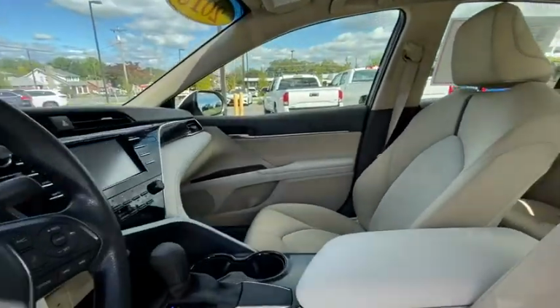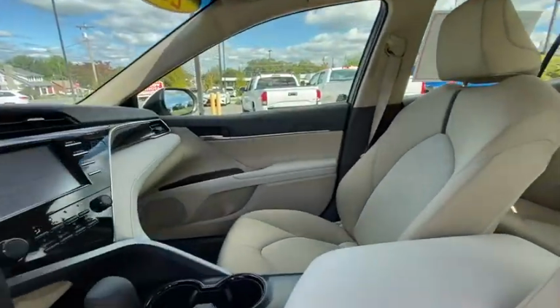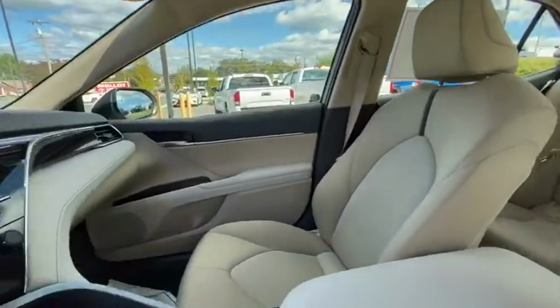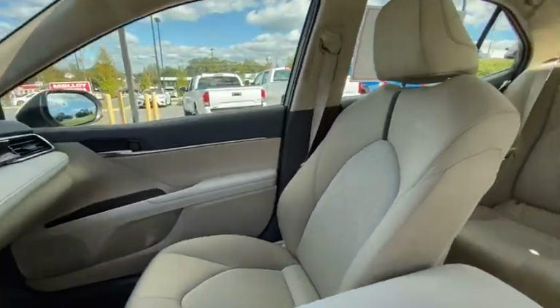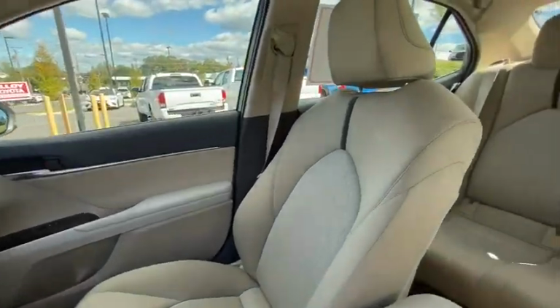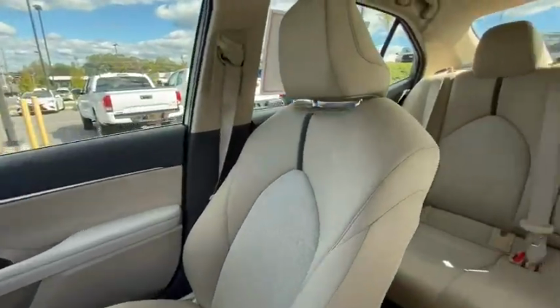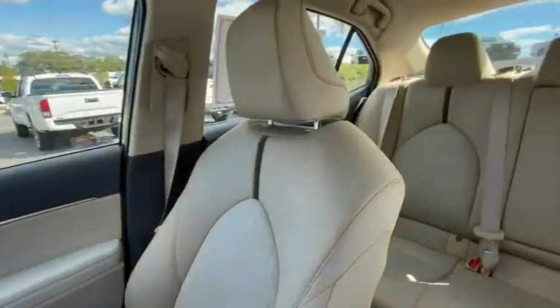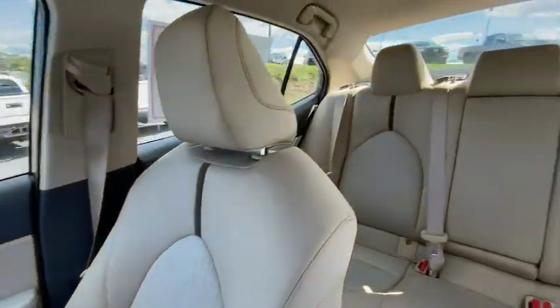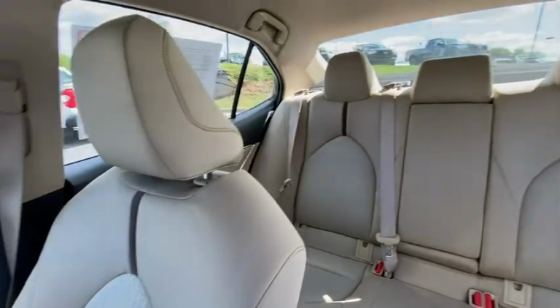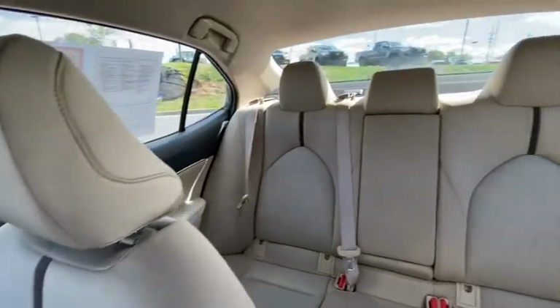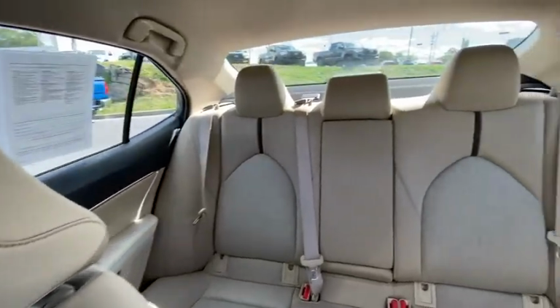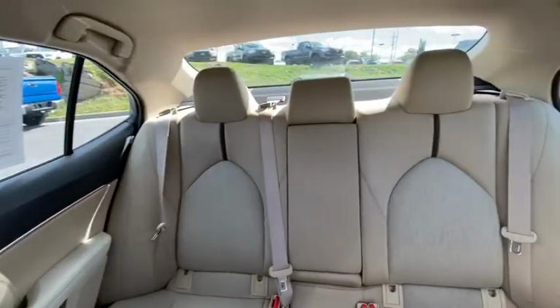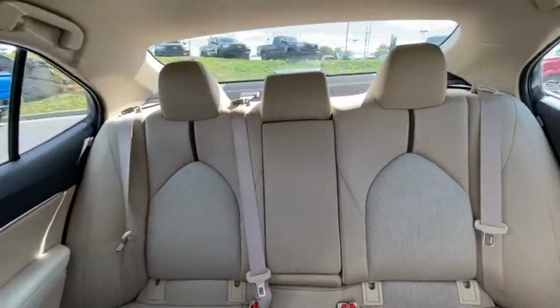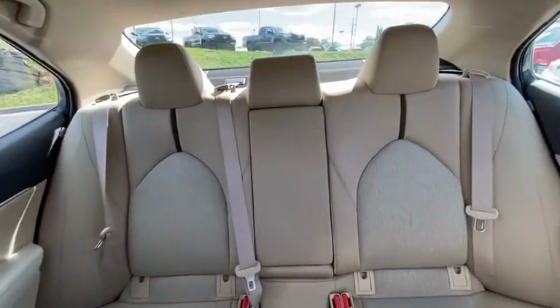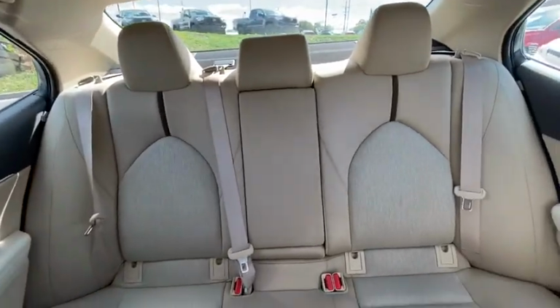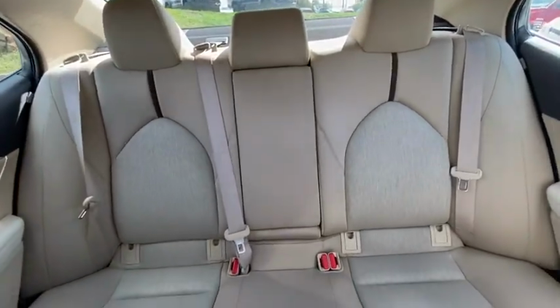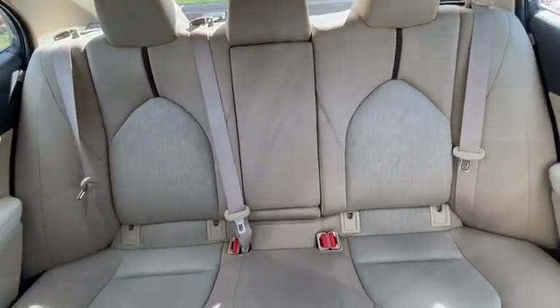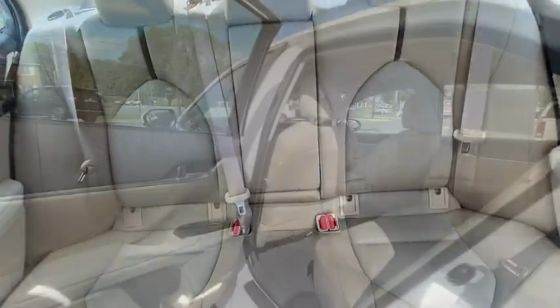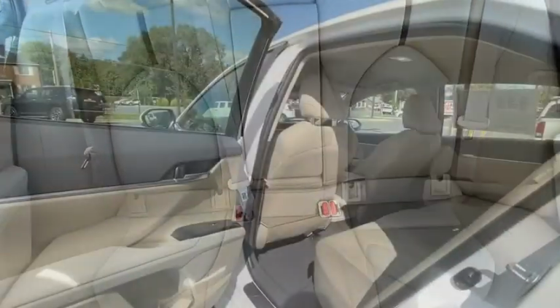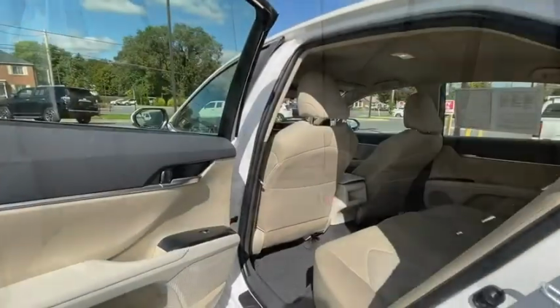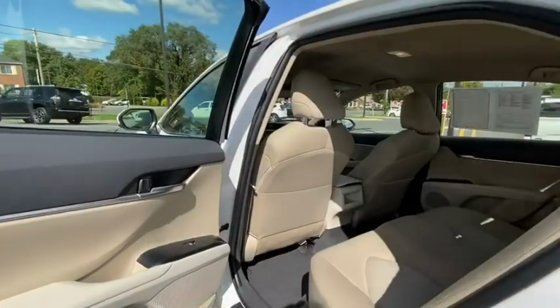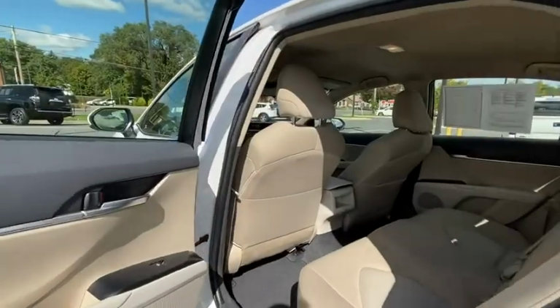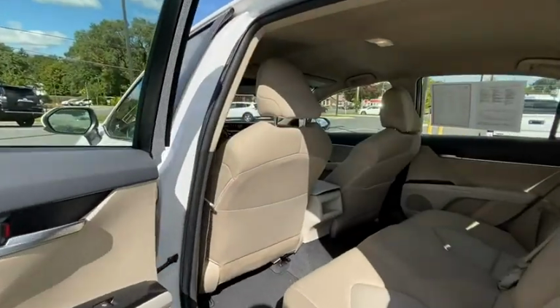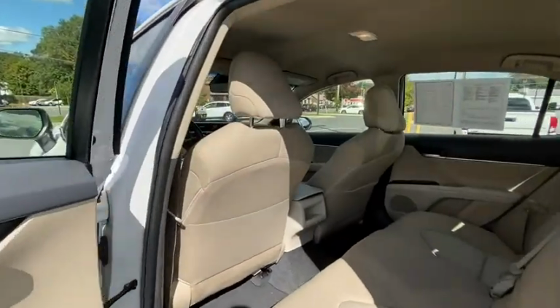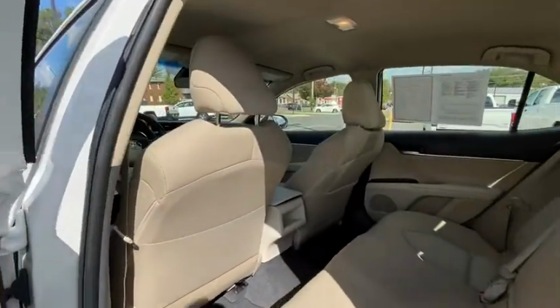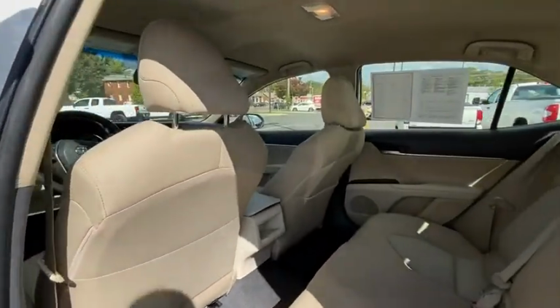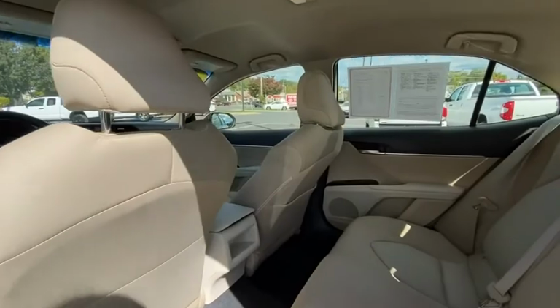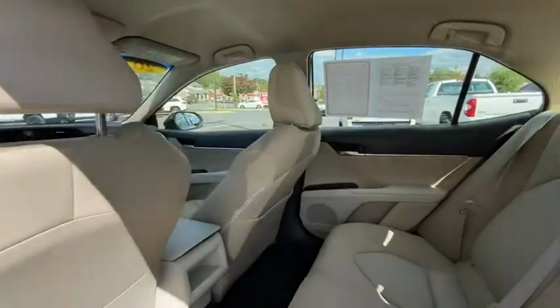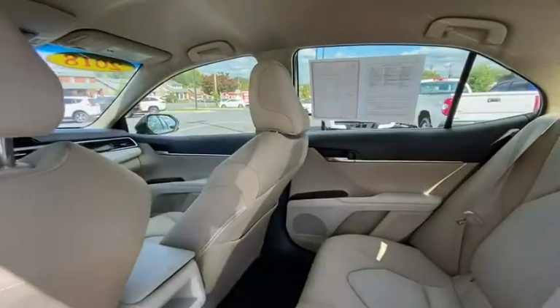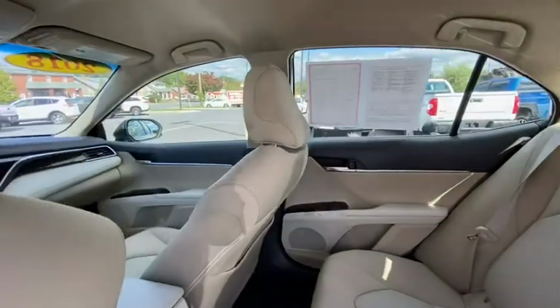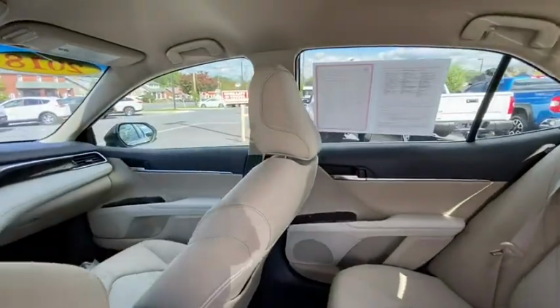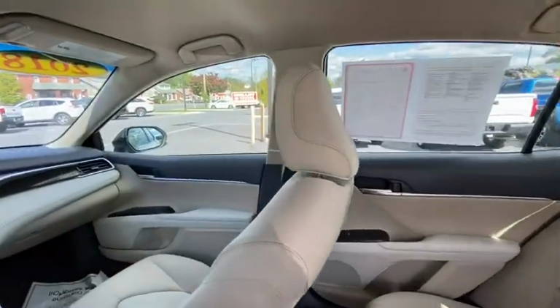Panic alarm, brake assist, overhead console, remote keyless entry, tachometer, driver vanity mirror, front reading lamps, front bucket seats.